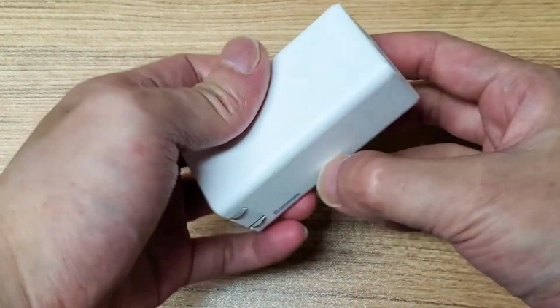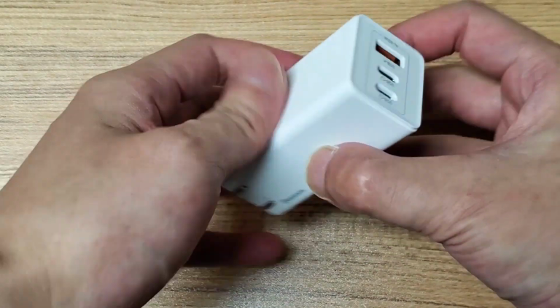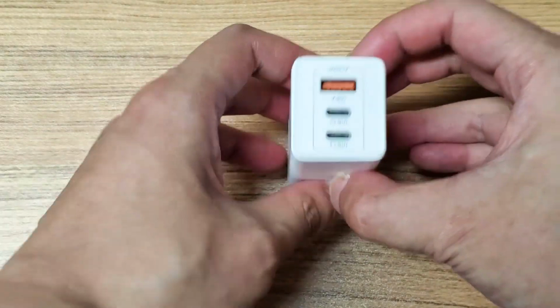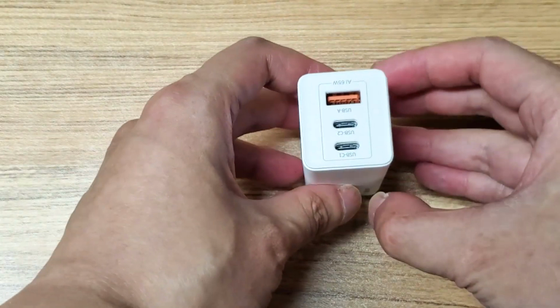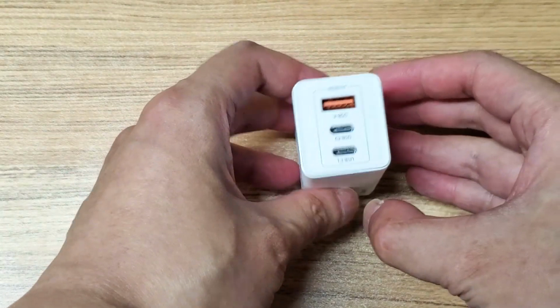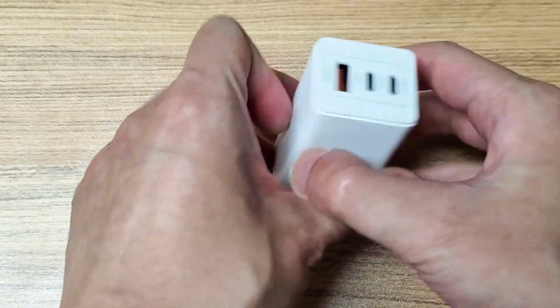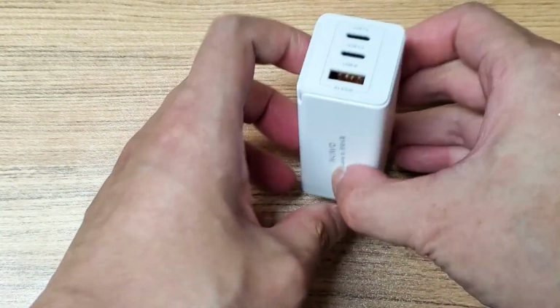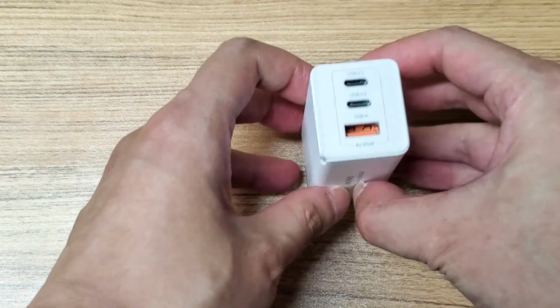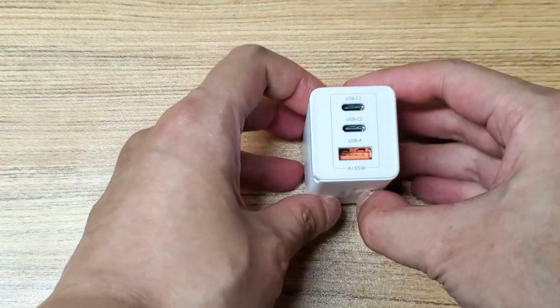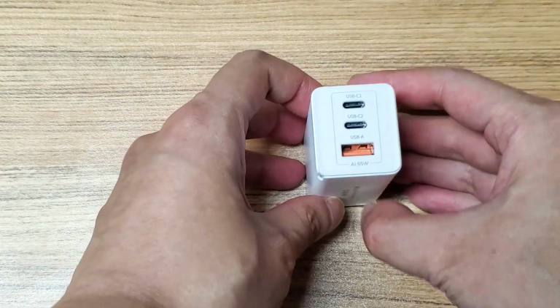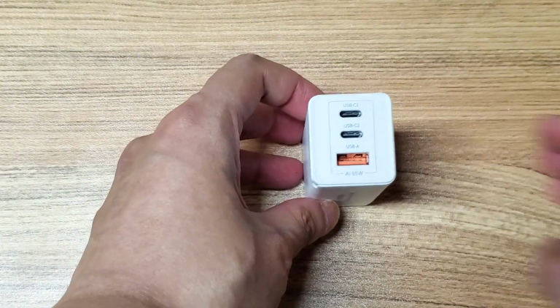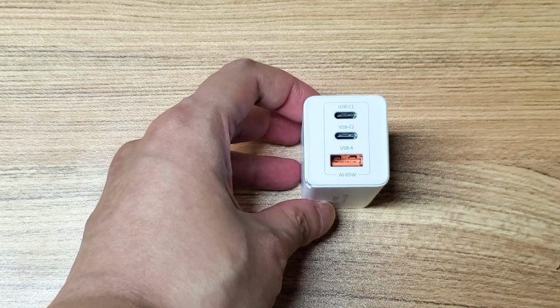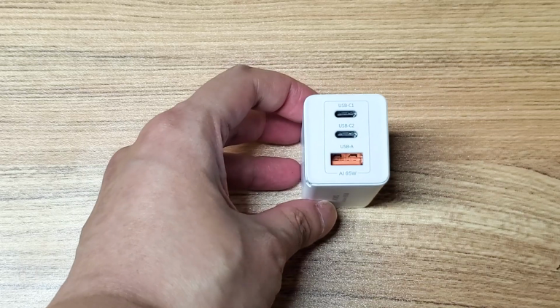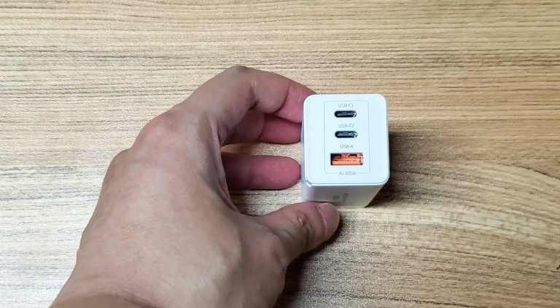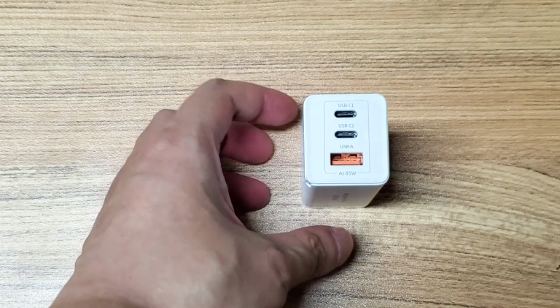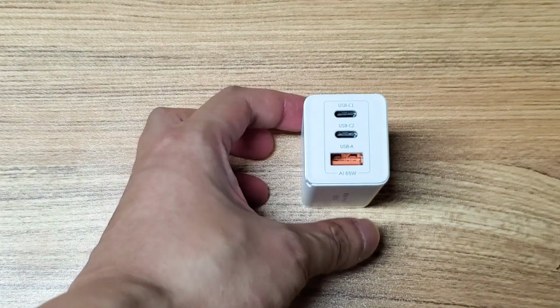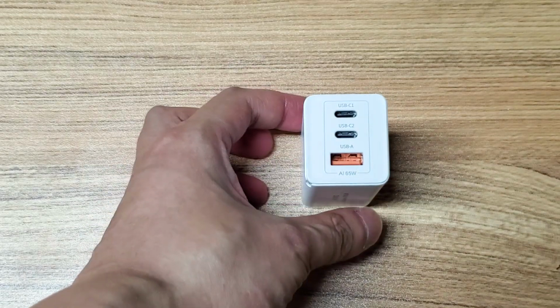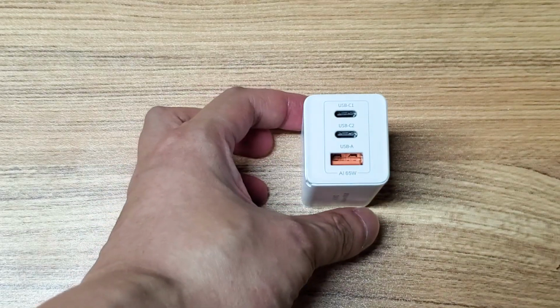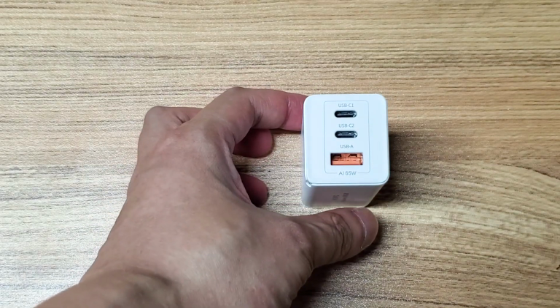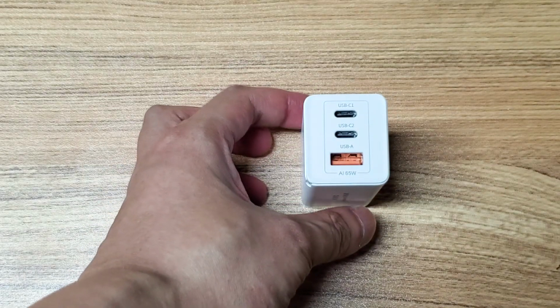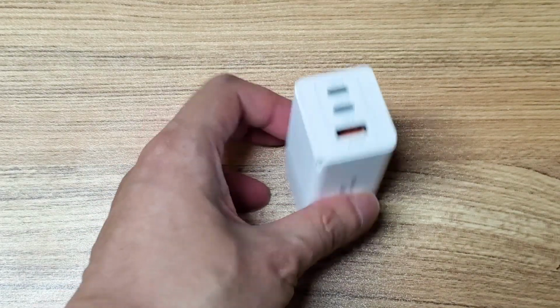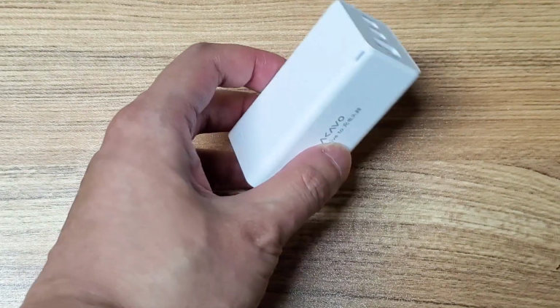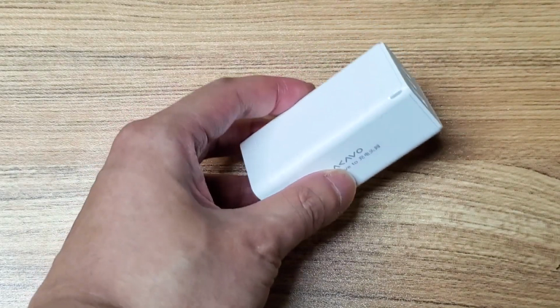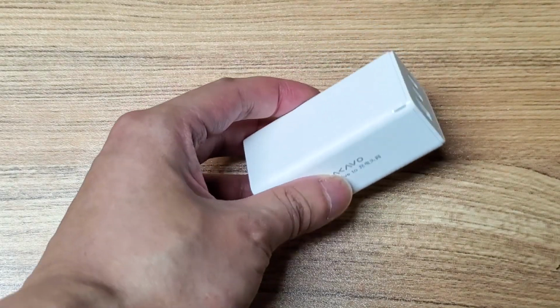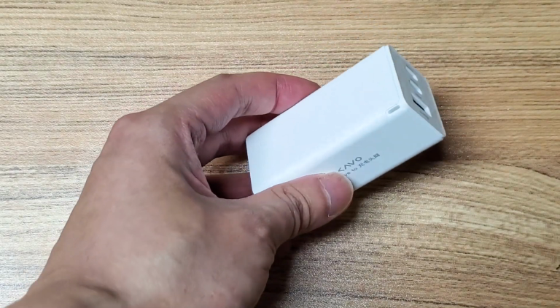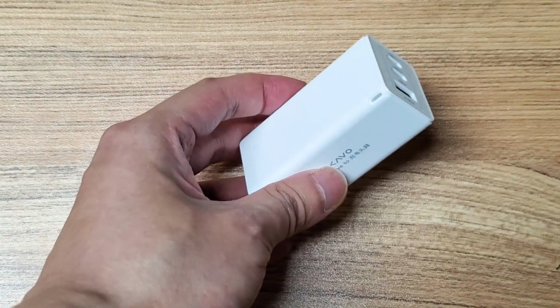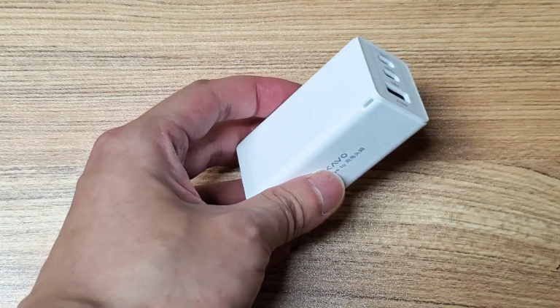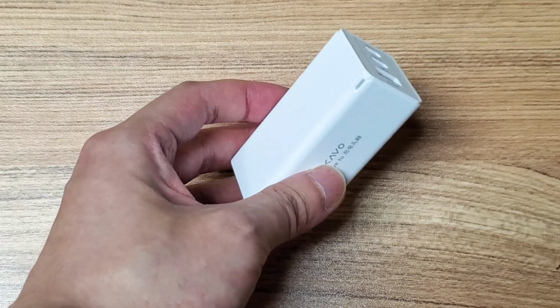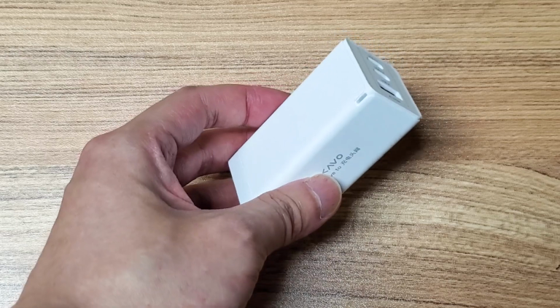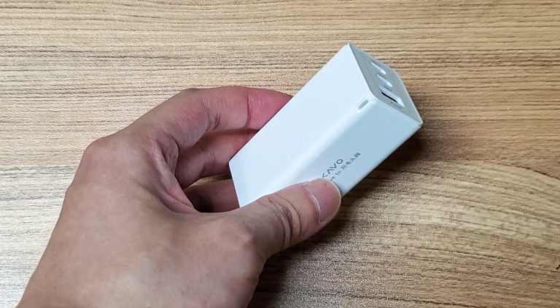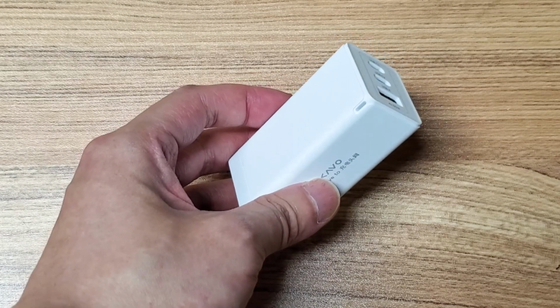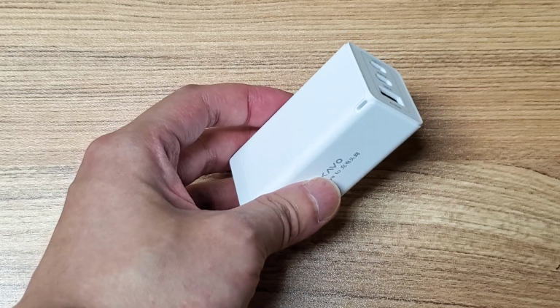We have two USB-C ports and a USB-A port with an LED indicator on the connector.